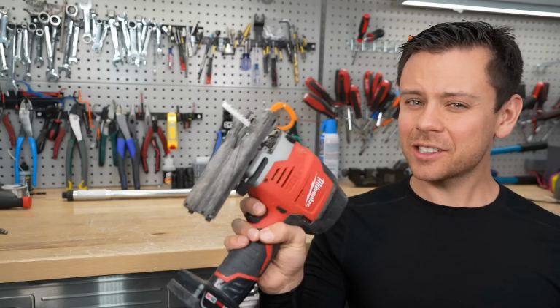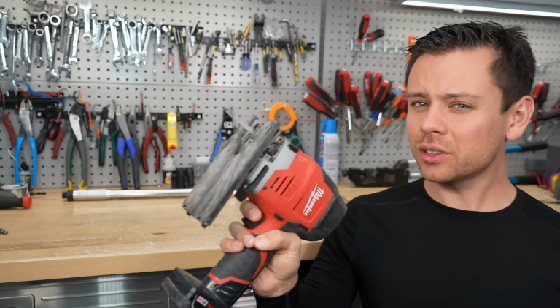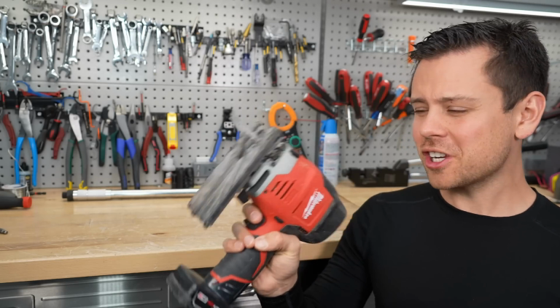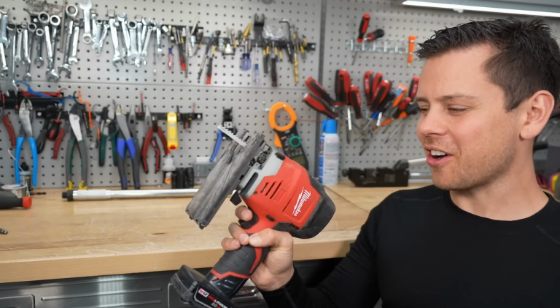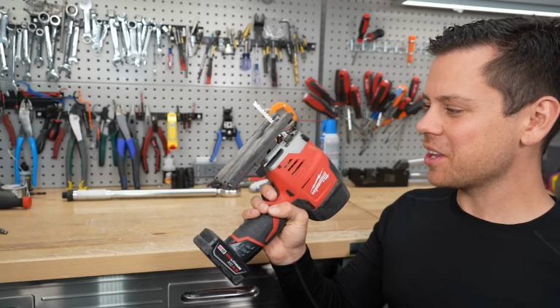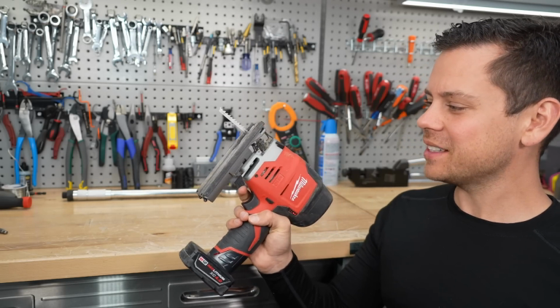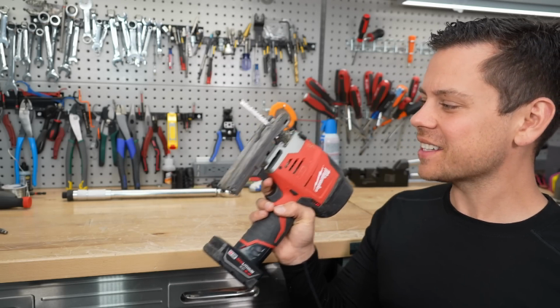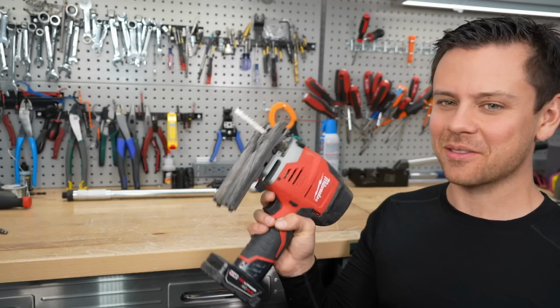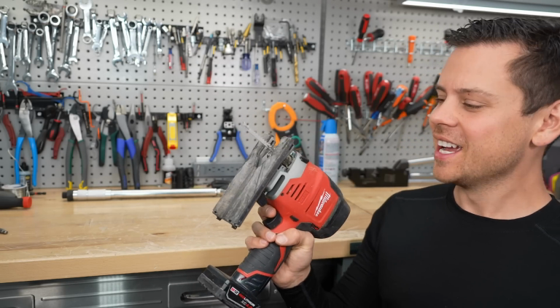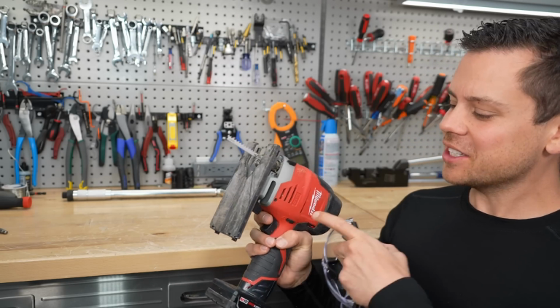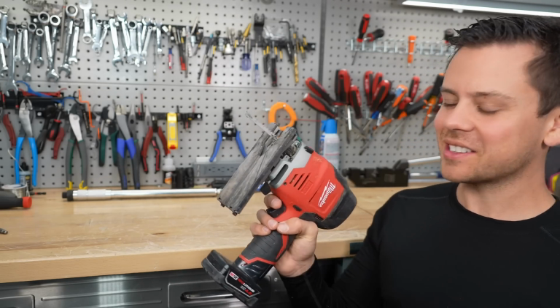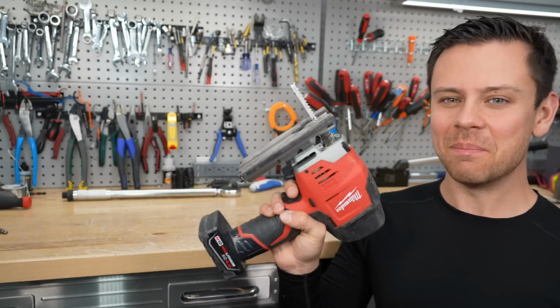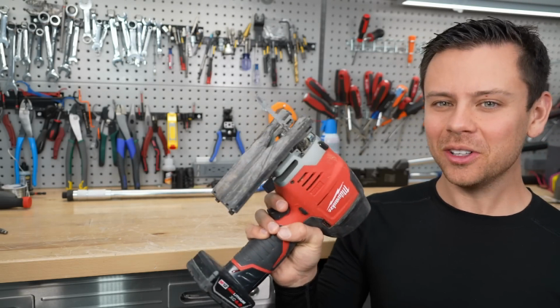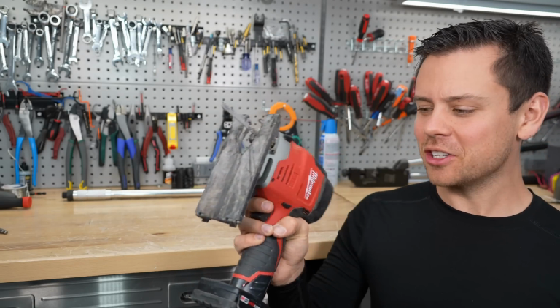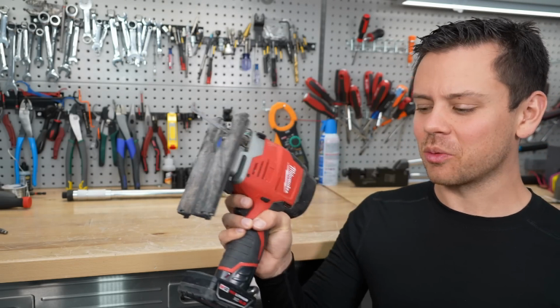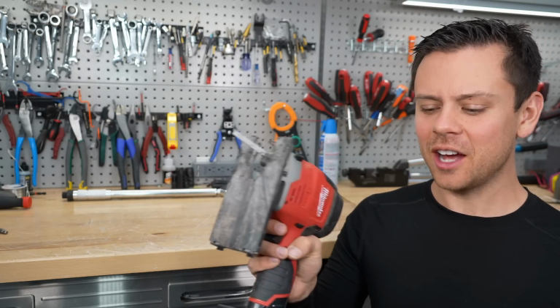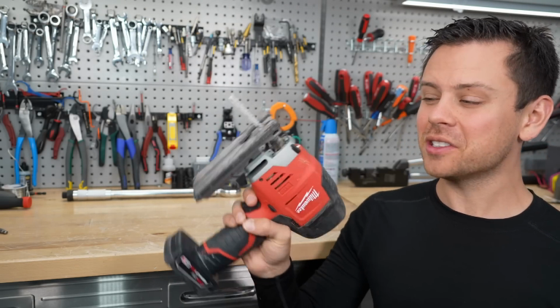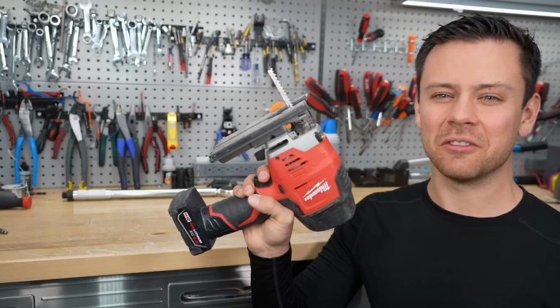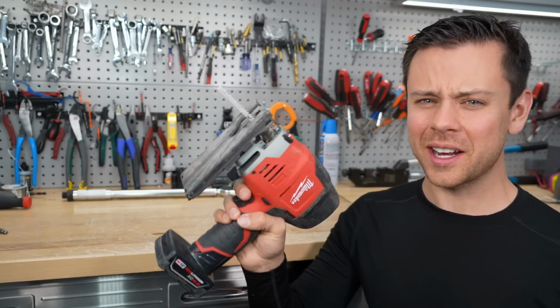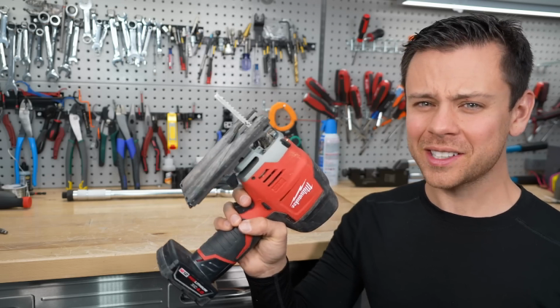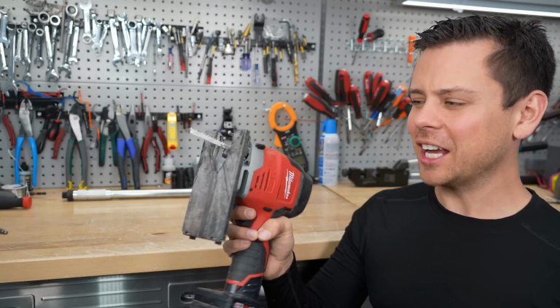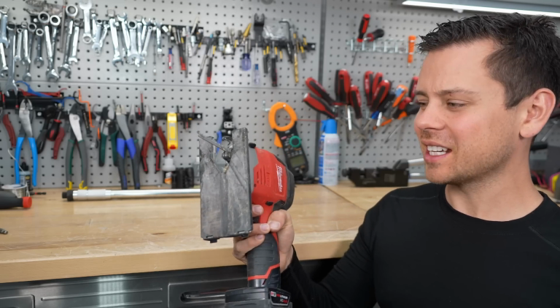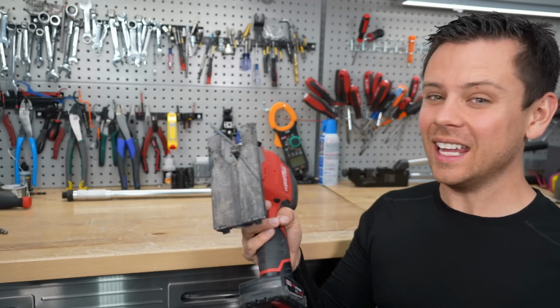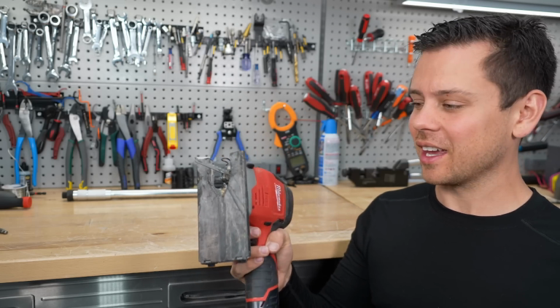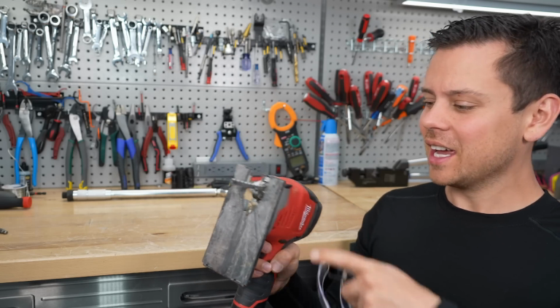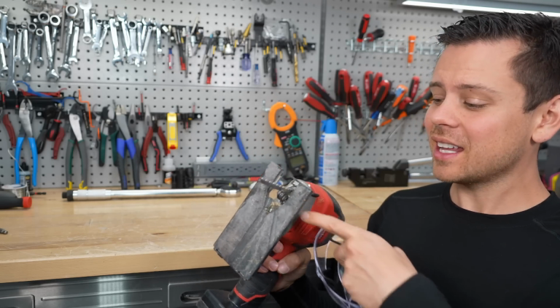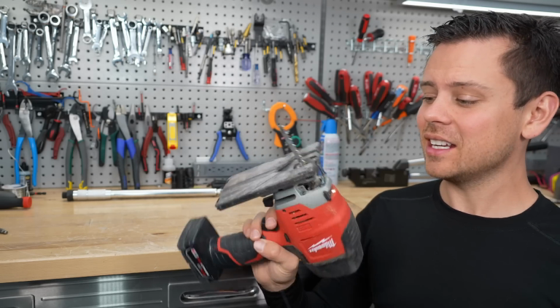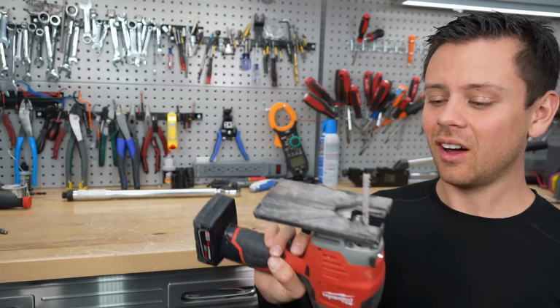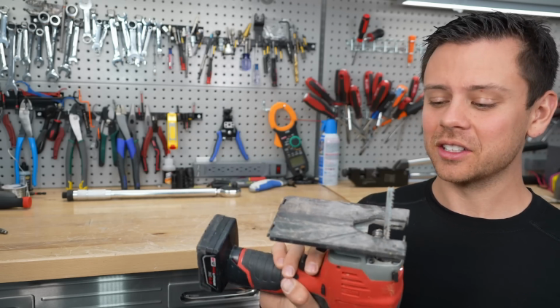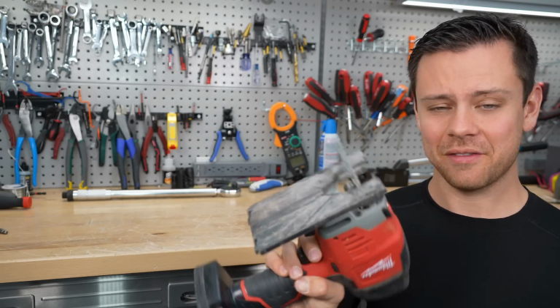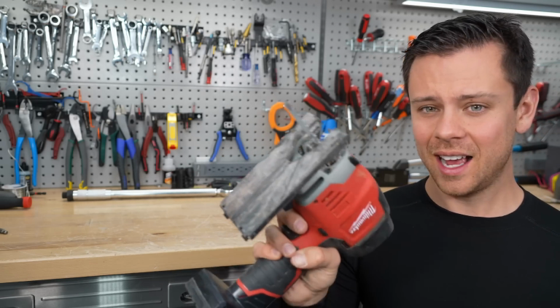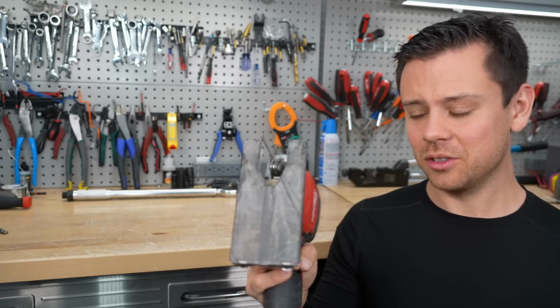Next, a cordless jigsaw — one of the best things ever. You can use it to cut metal, use it around the house, cut off branches, cut anything. This thing has seen a lot. Fantastic tool.